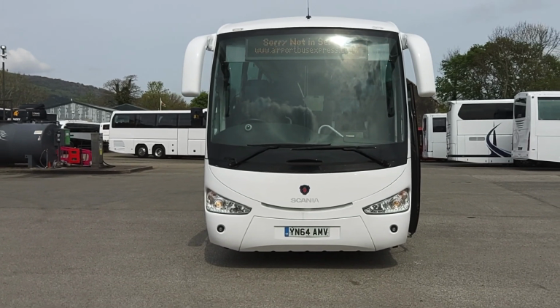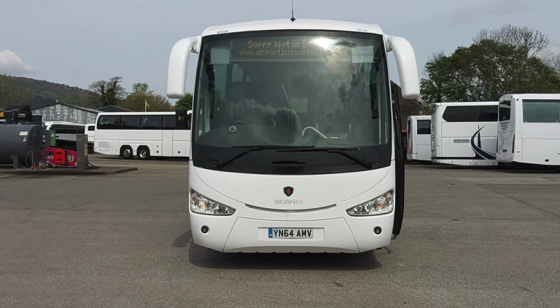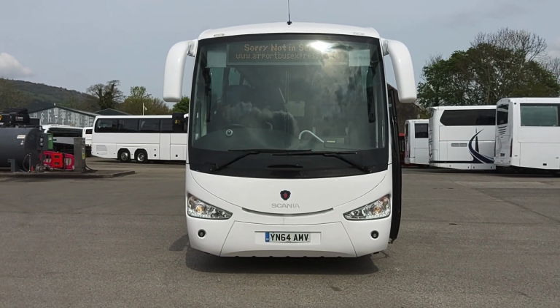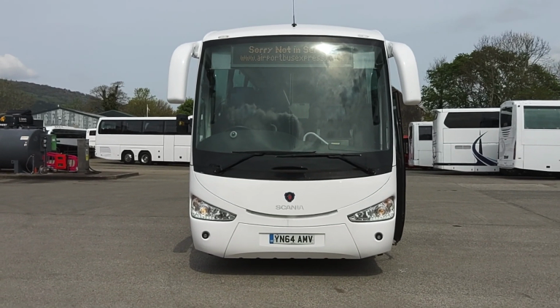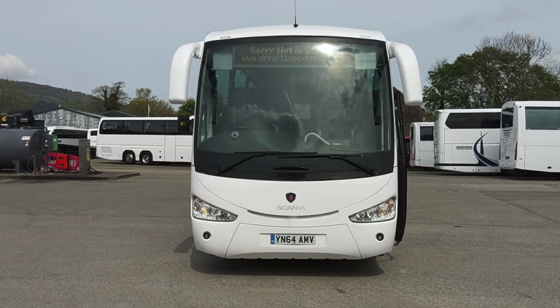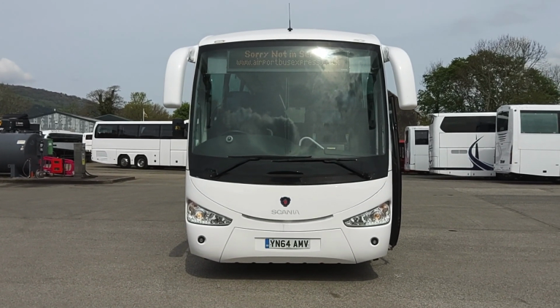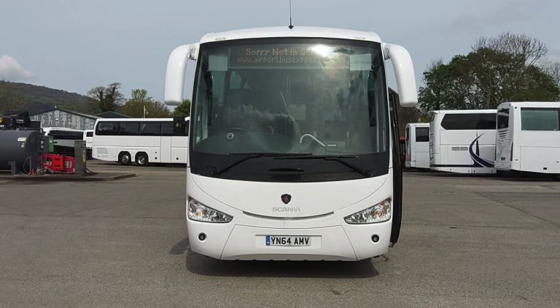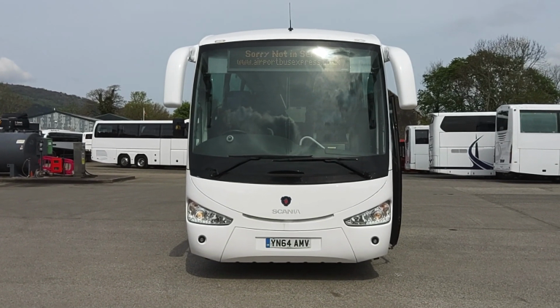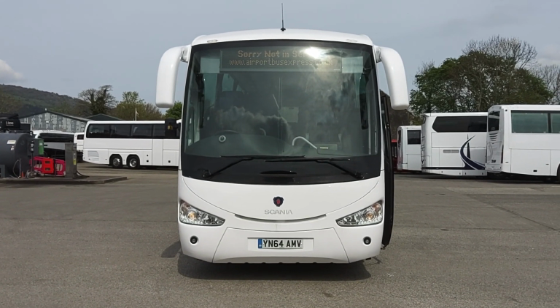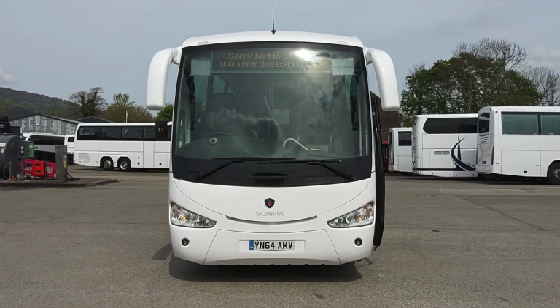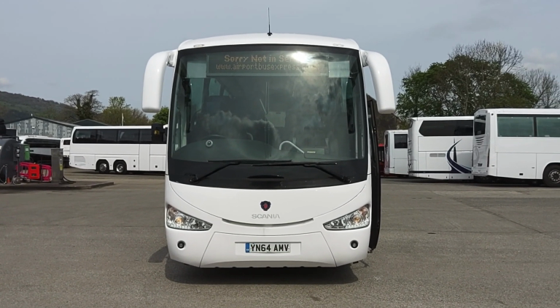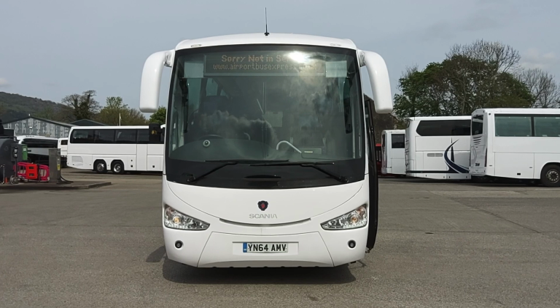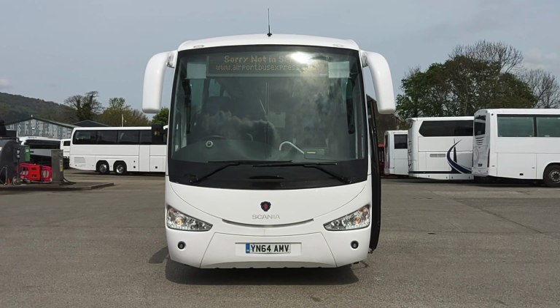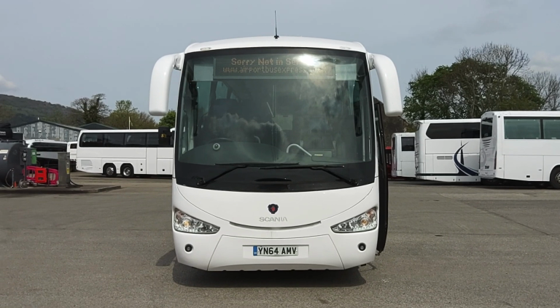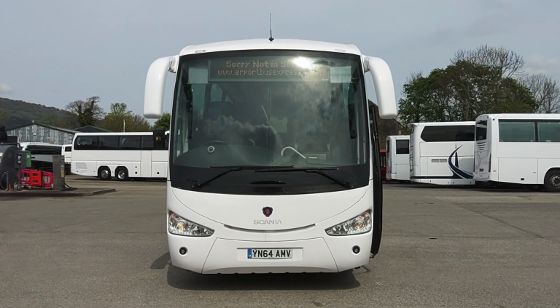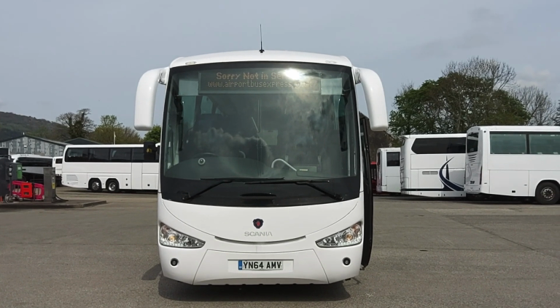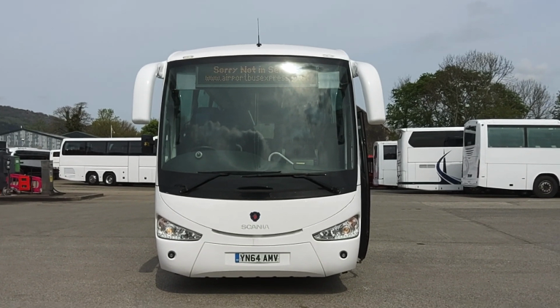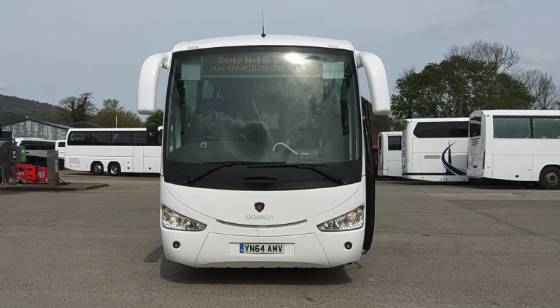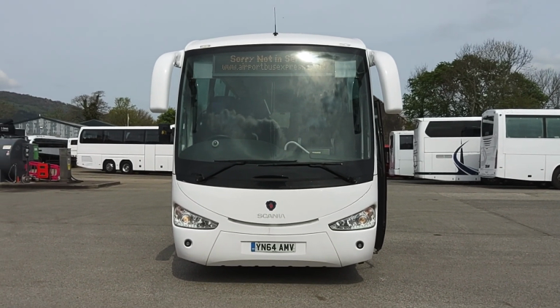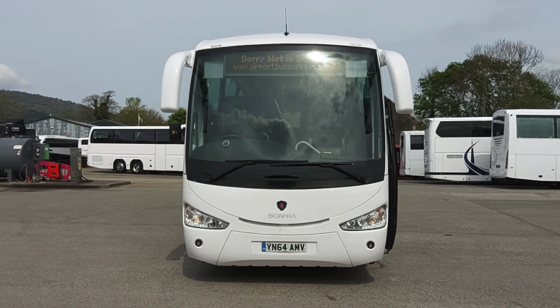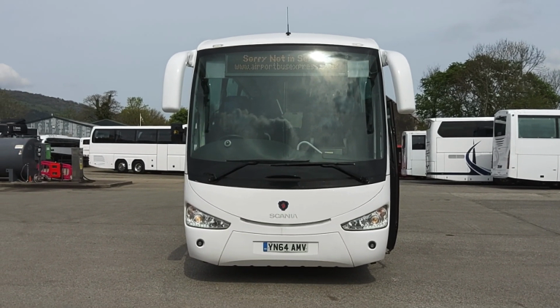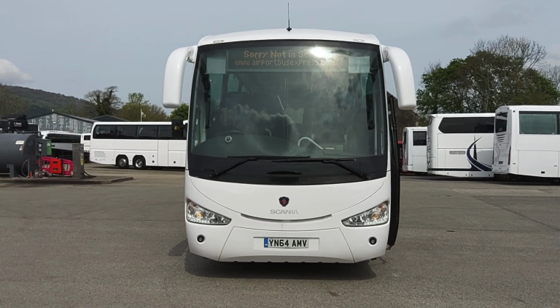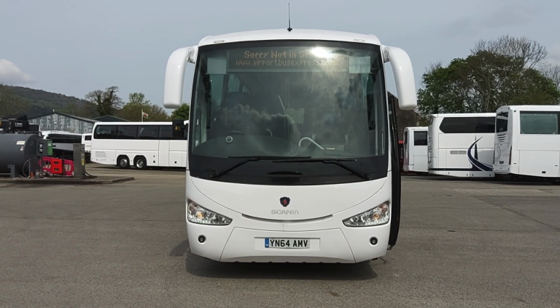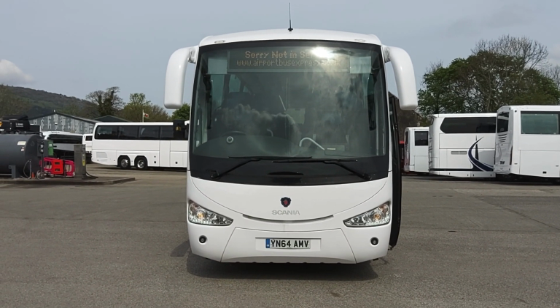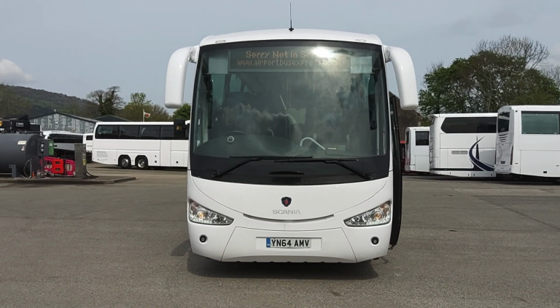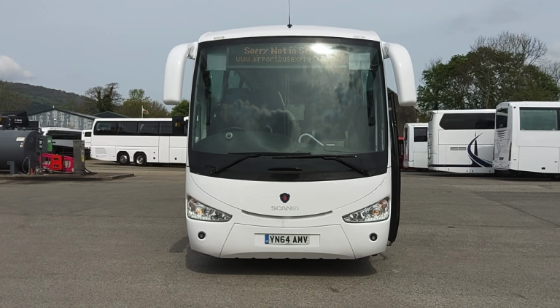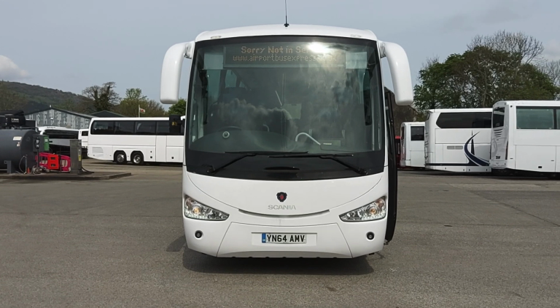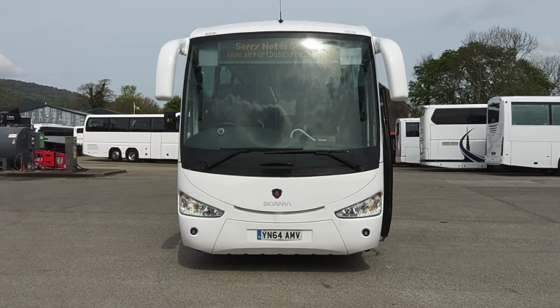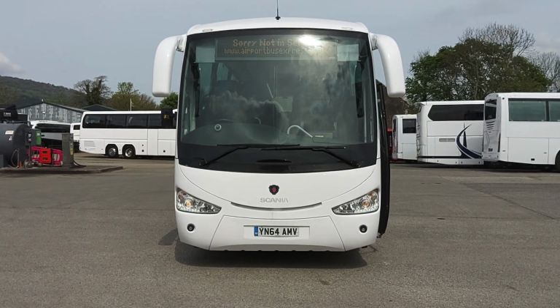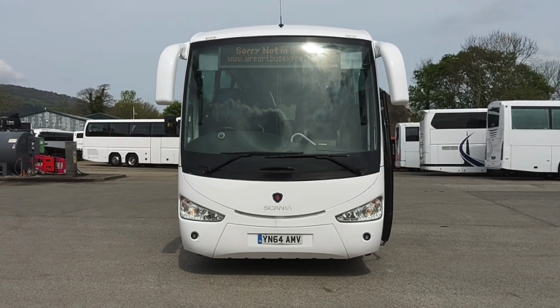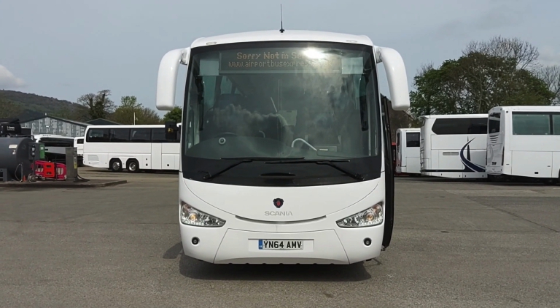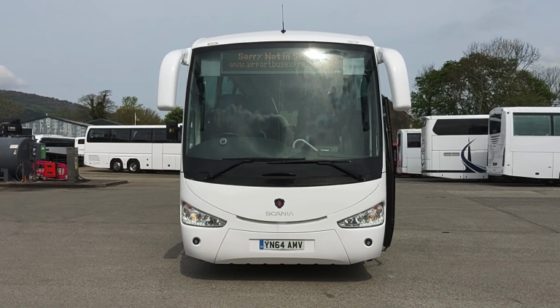So to recap: one of three 2014 on 64-registration Scania K360 EB Irizar Century, 63-seat PSVA-compliant coaches.